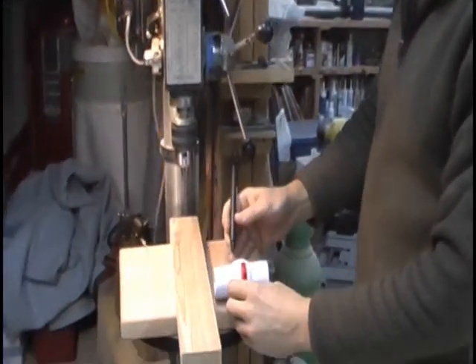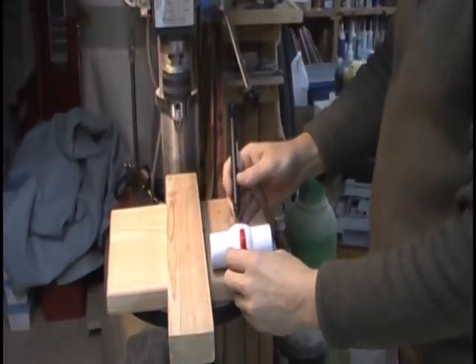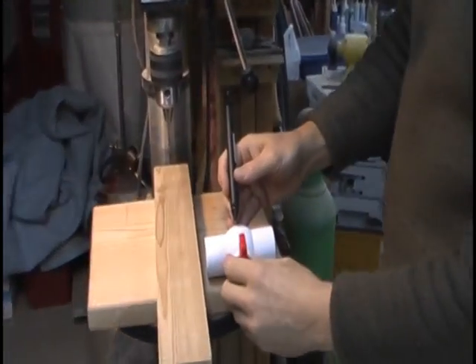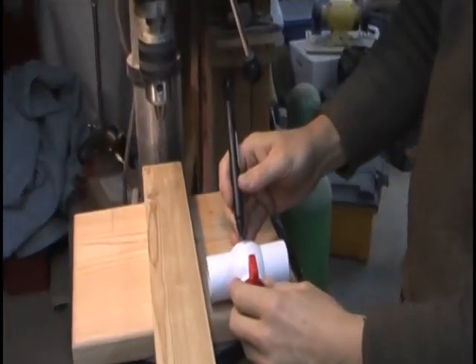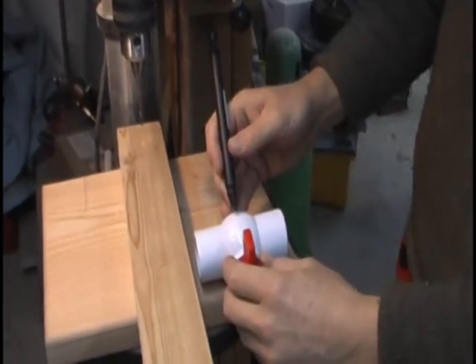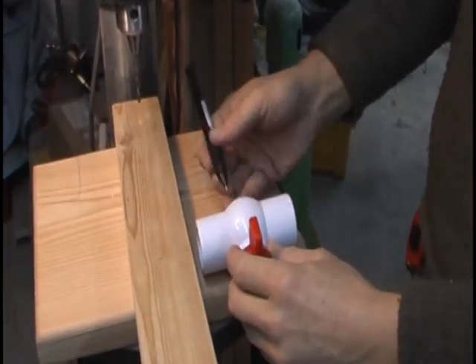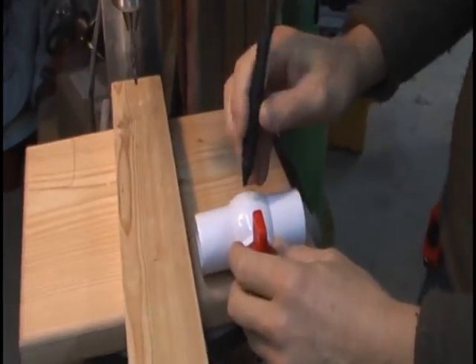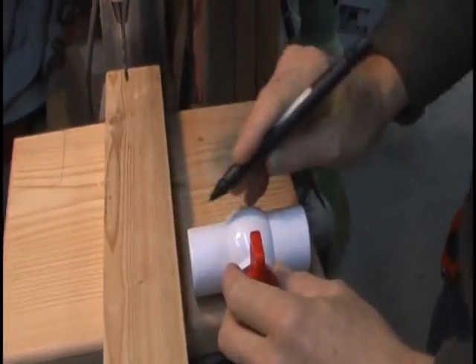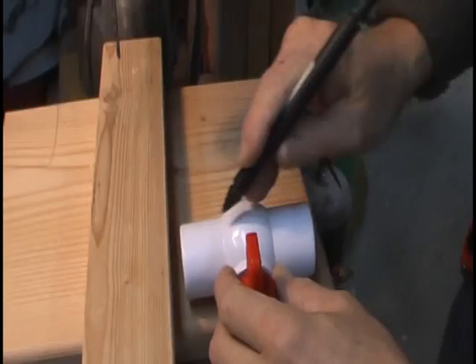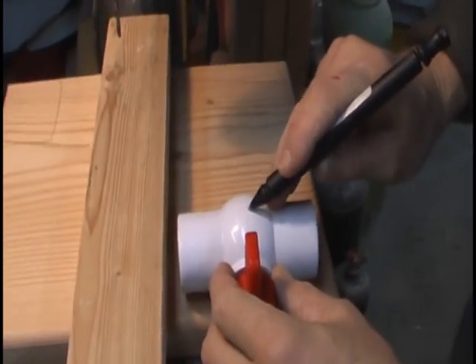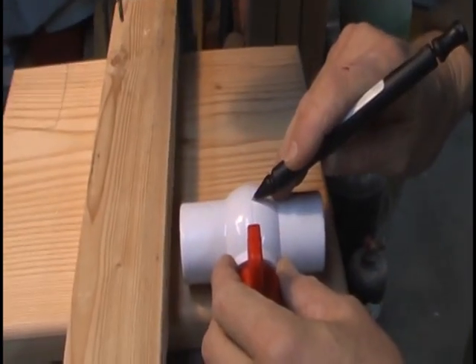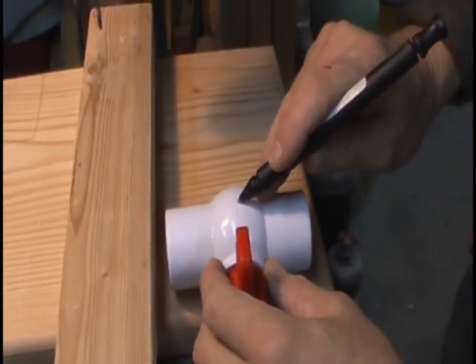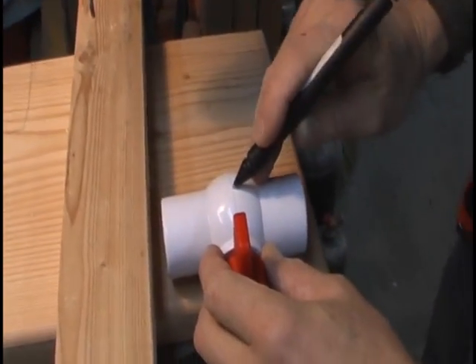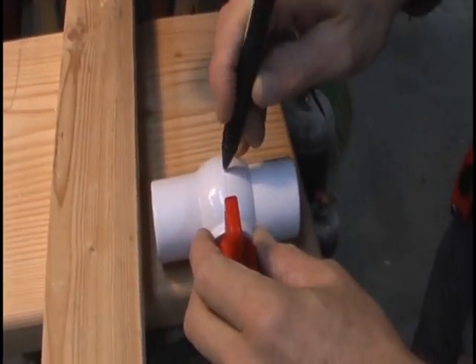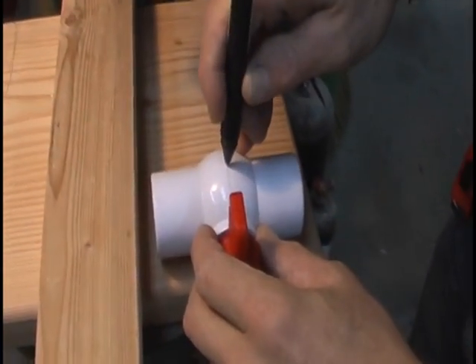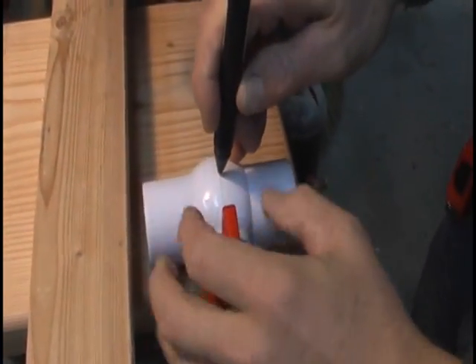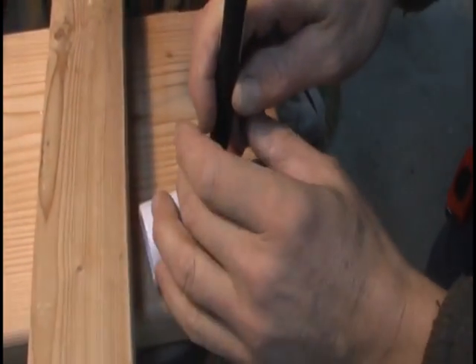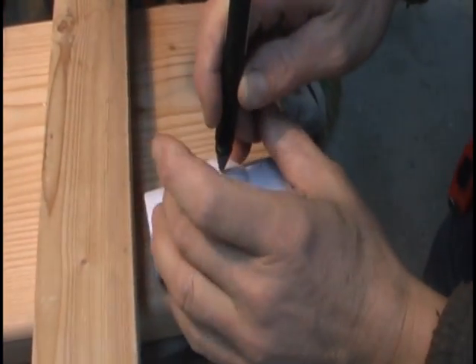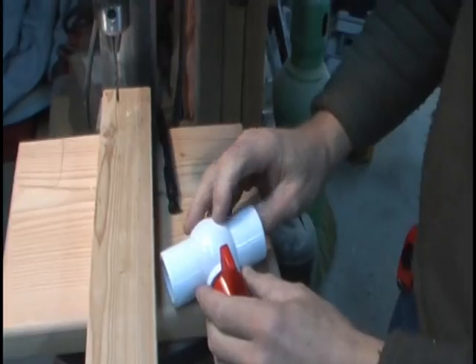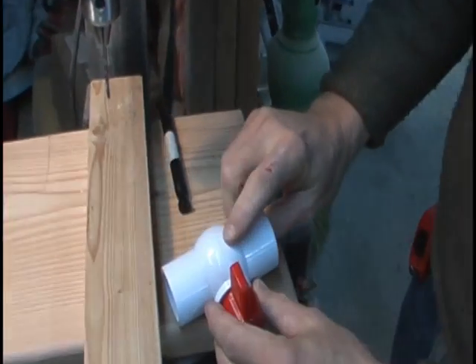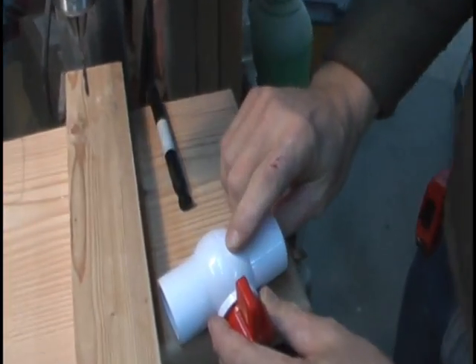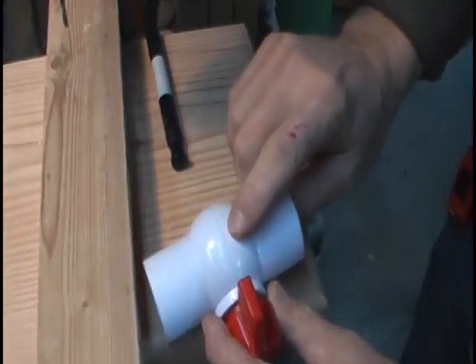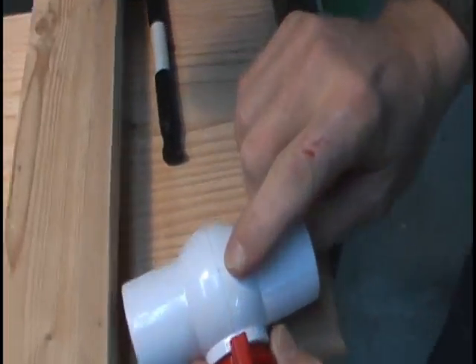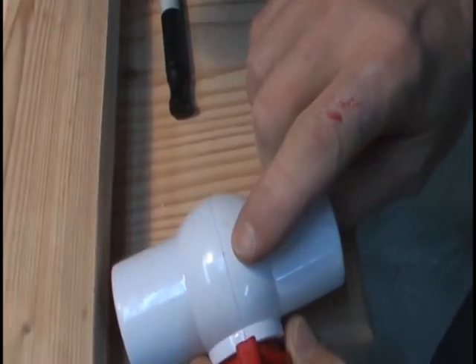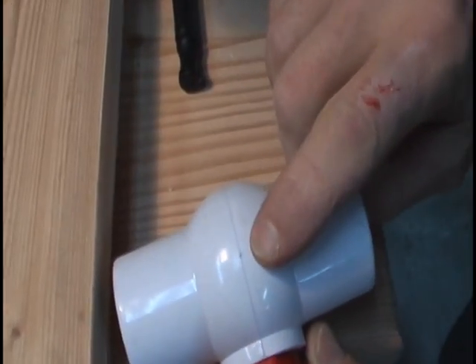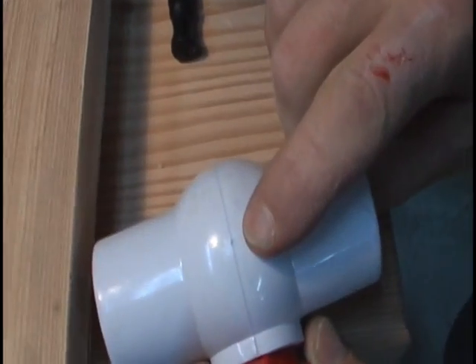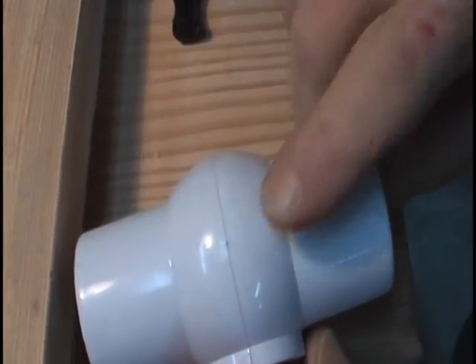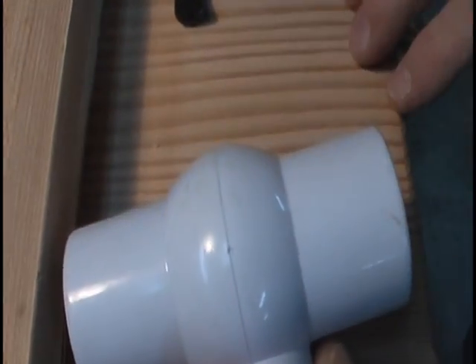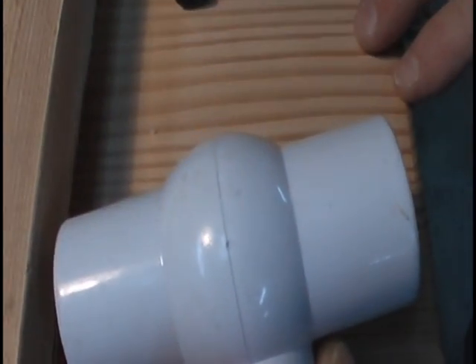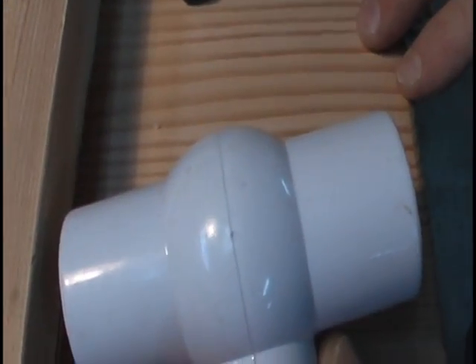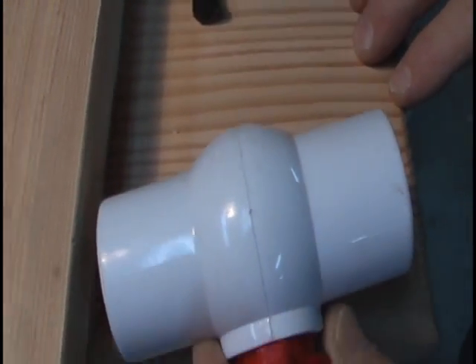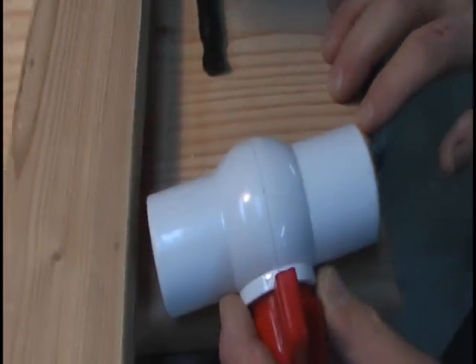We want to find center for the ball valve. We're going to pick off what looks to us to be center. We got a strike mark approximately center where that's going to be. That looks like about center.